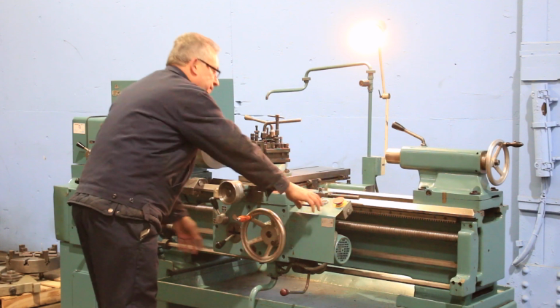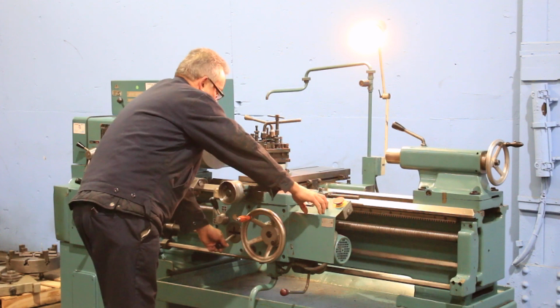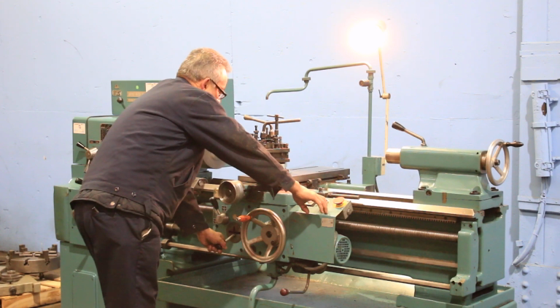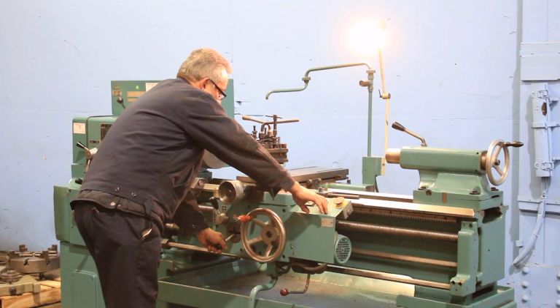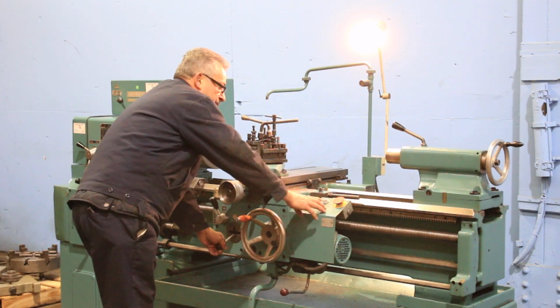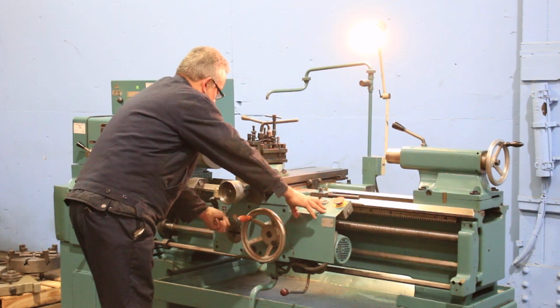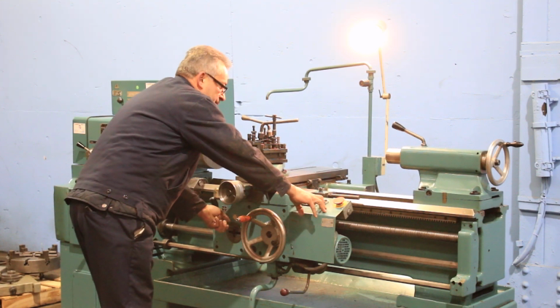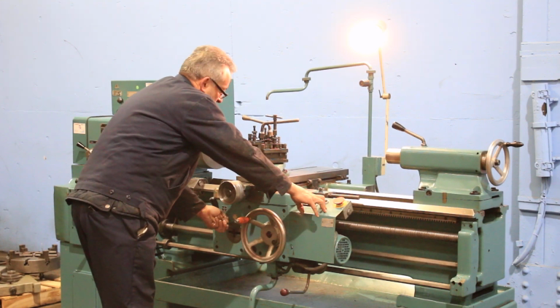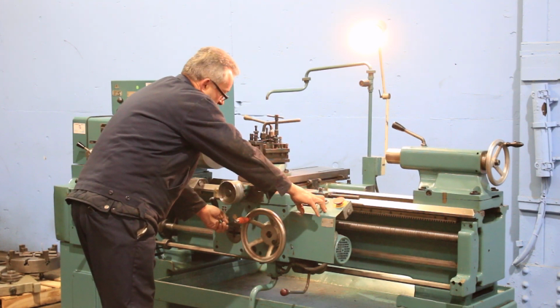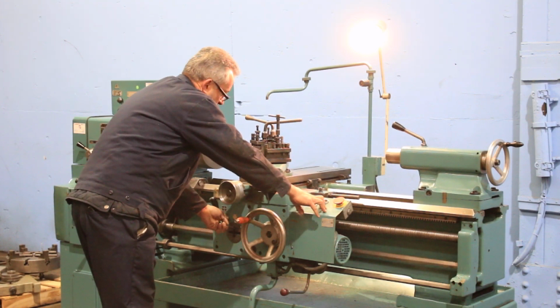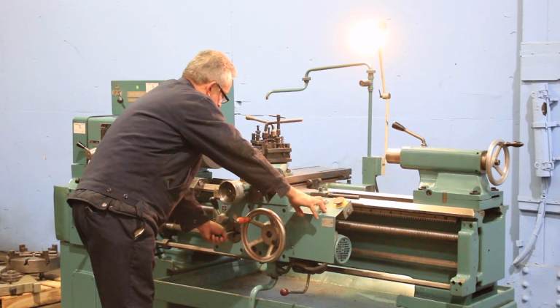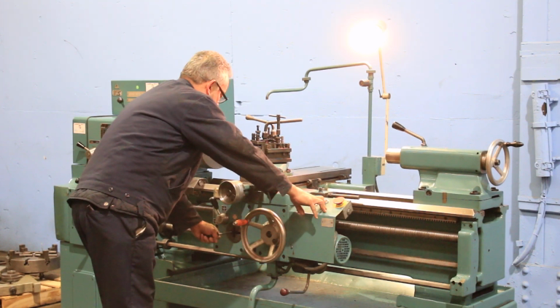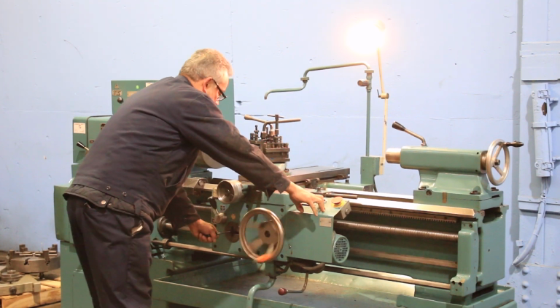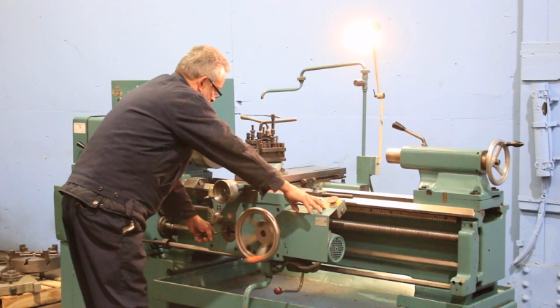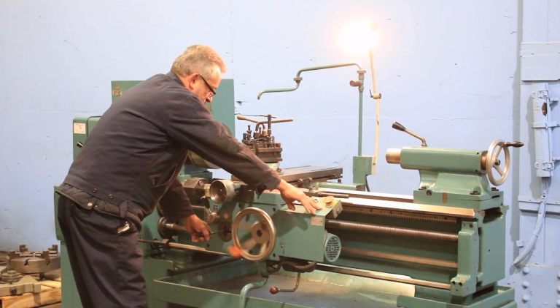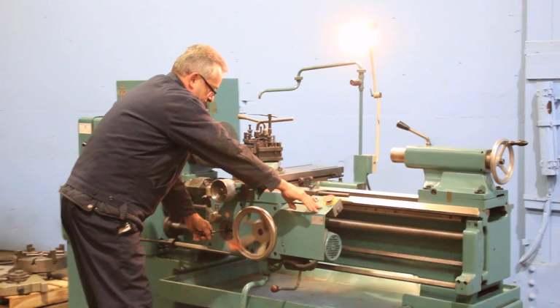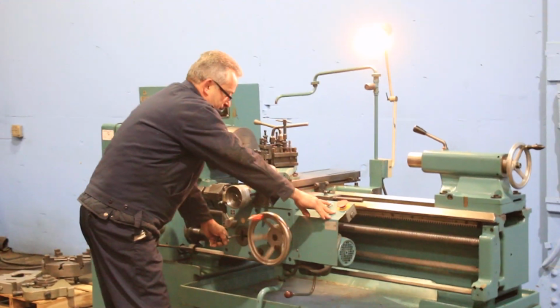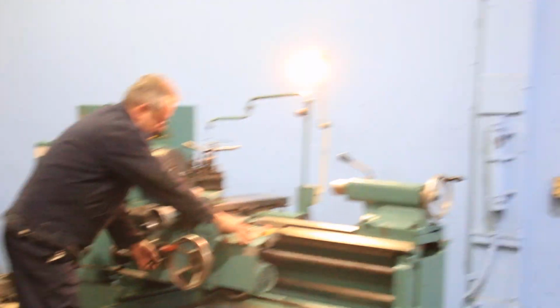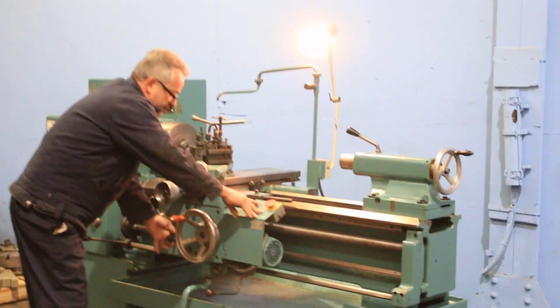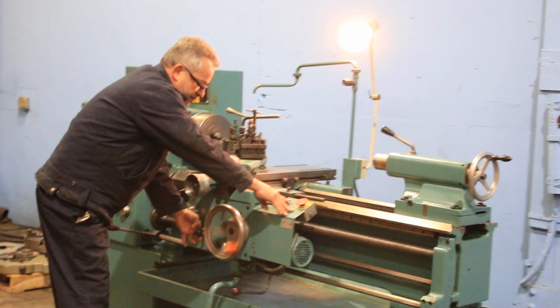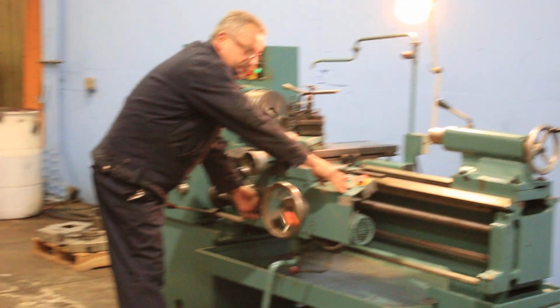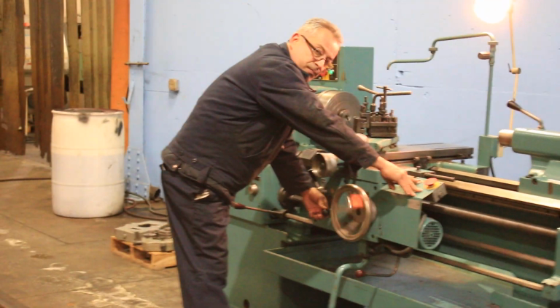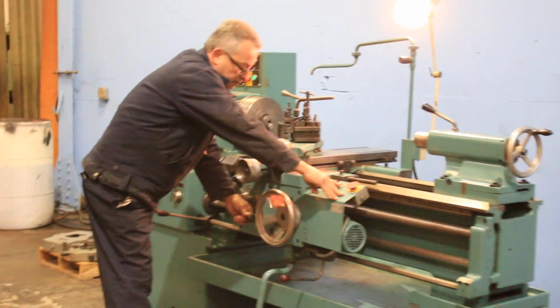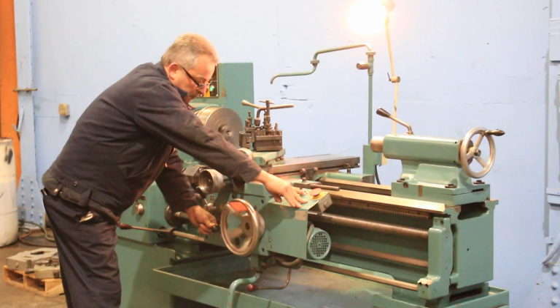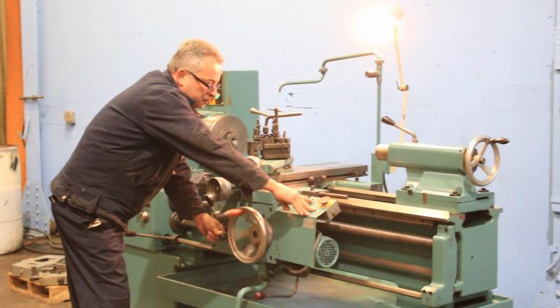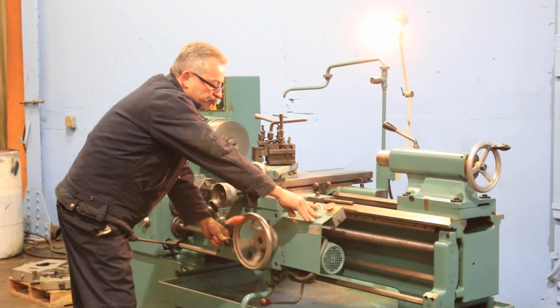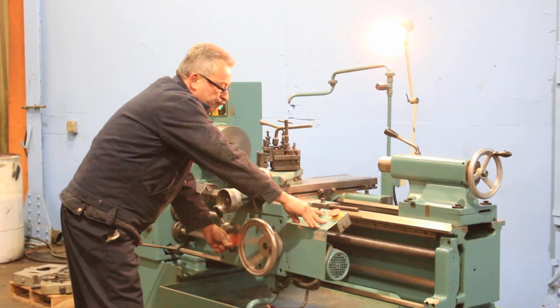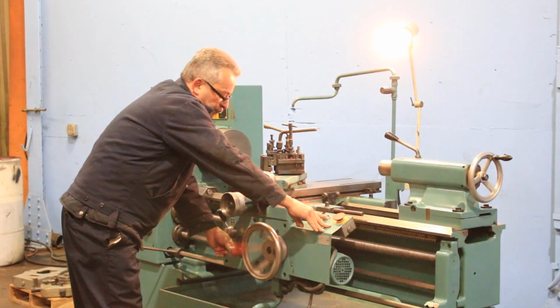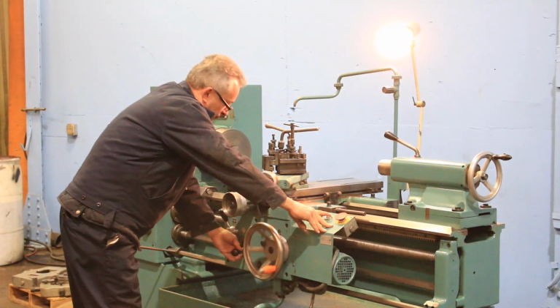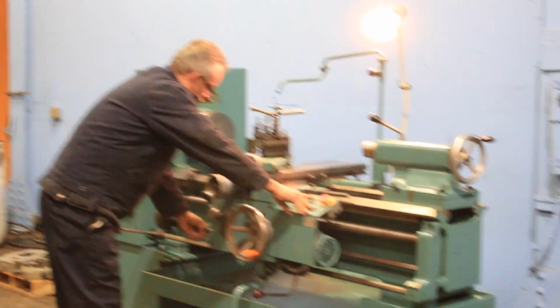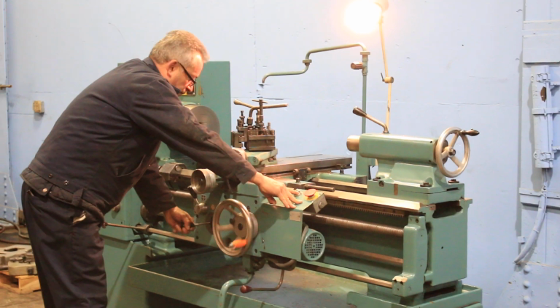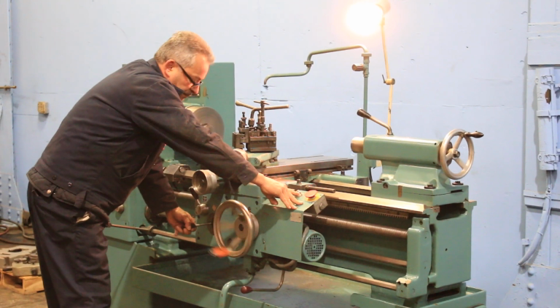The machine also has a rapid traverse — four-way. You can see the cross there. Rapid in all four directions.